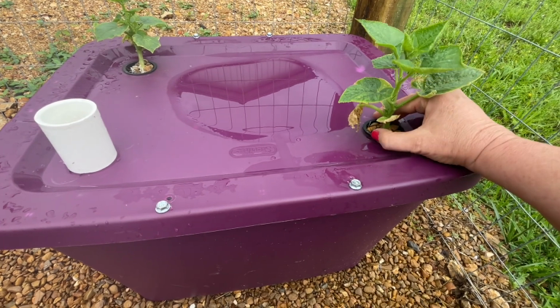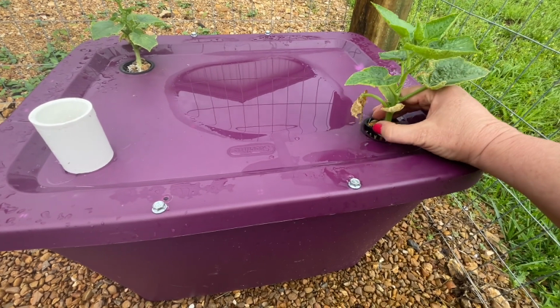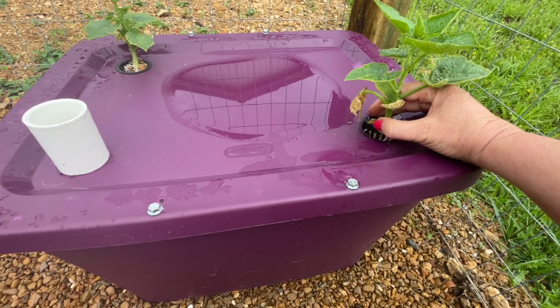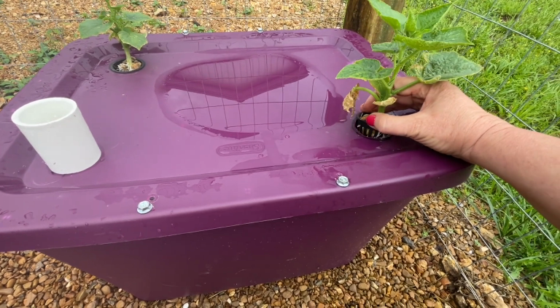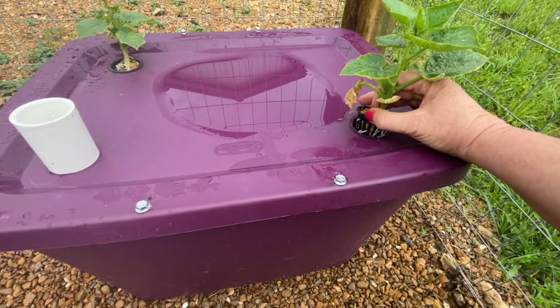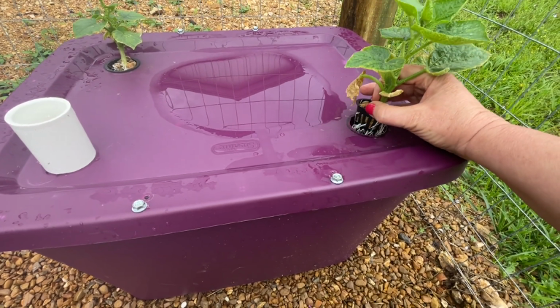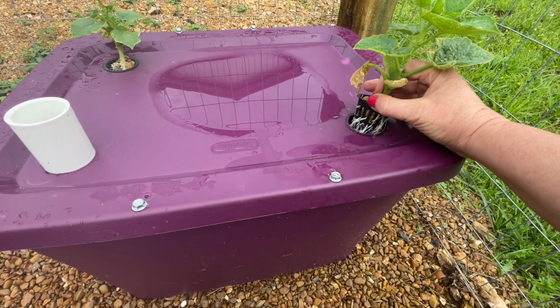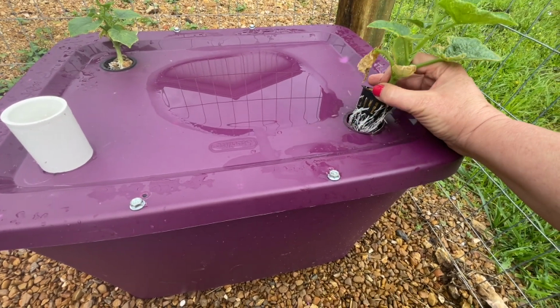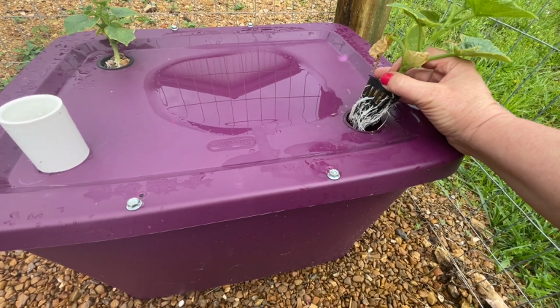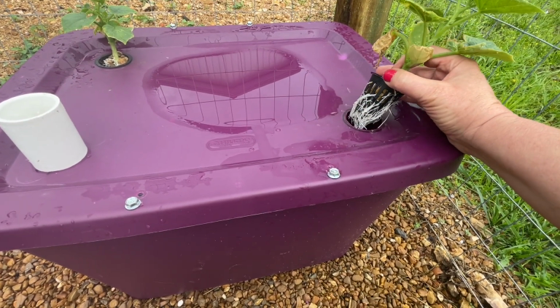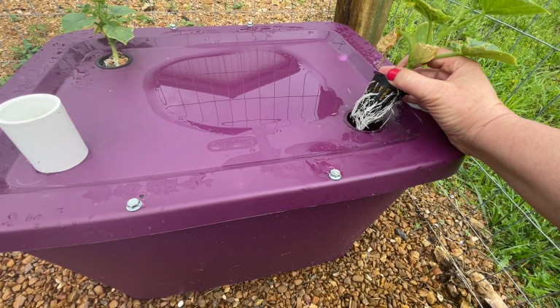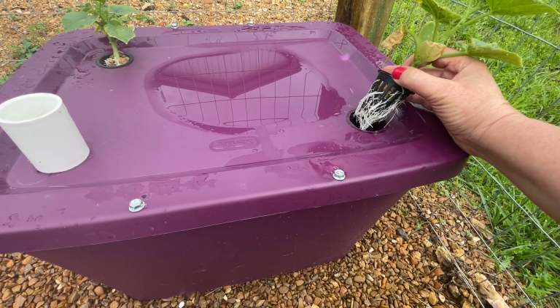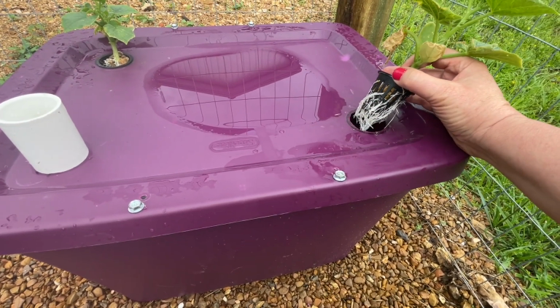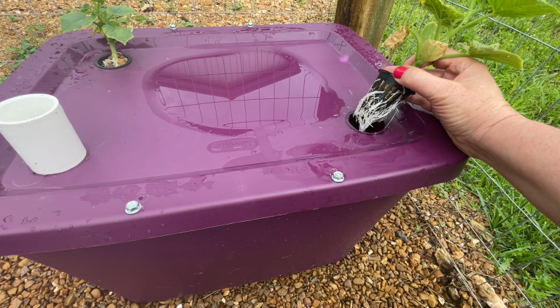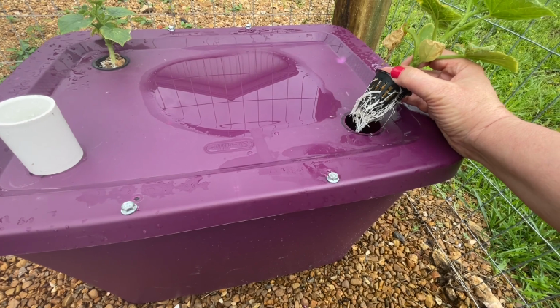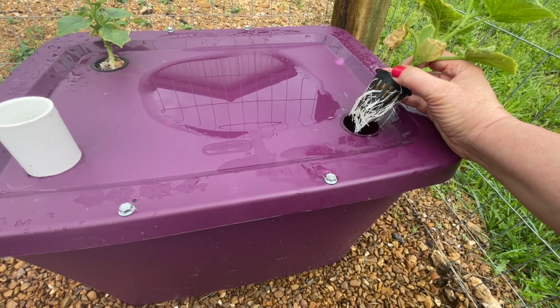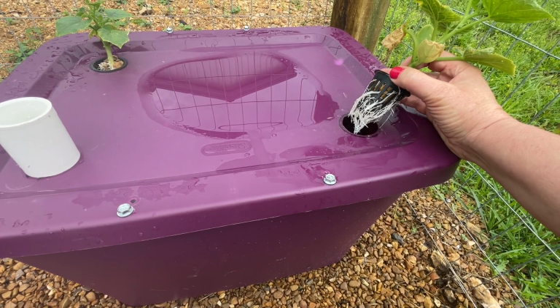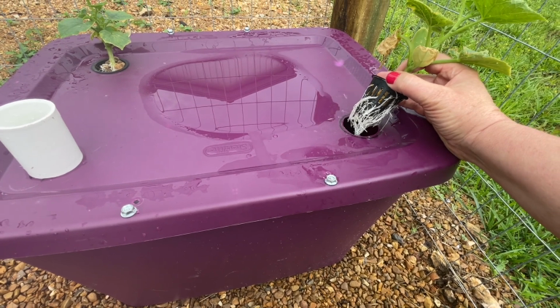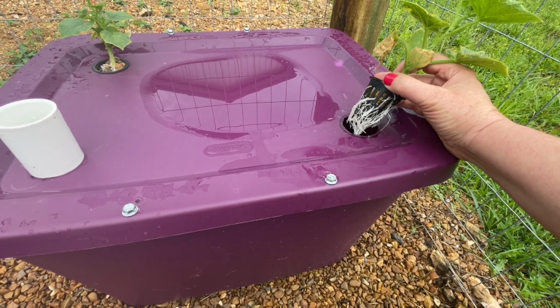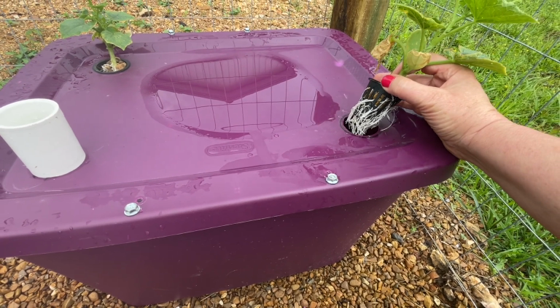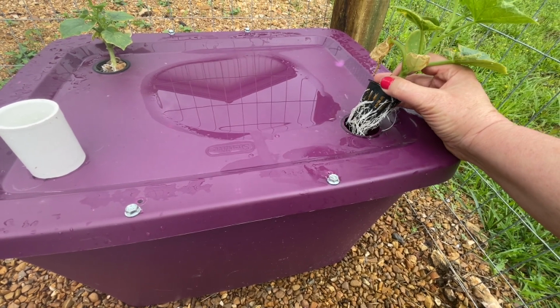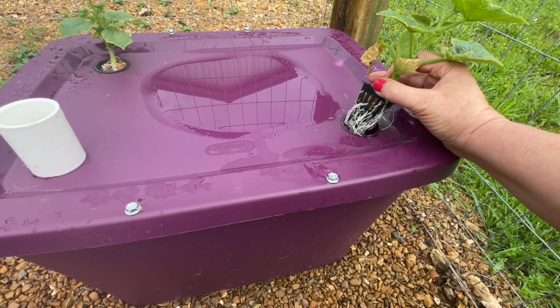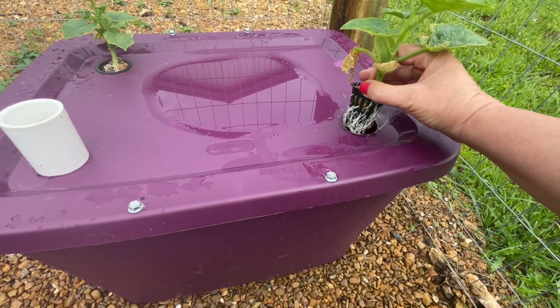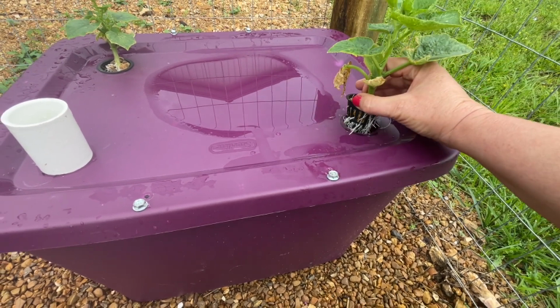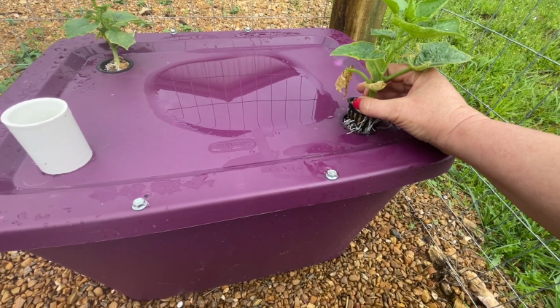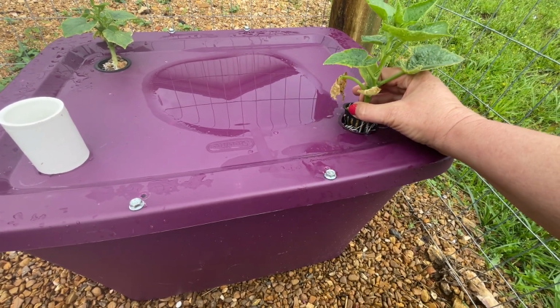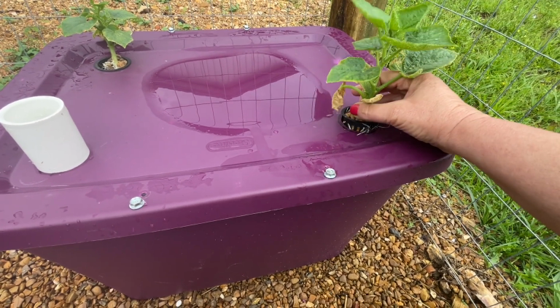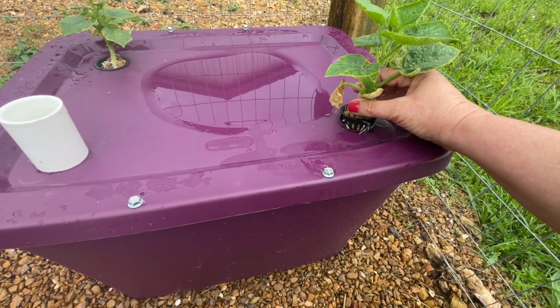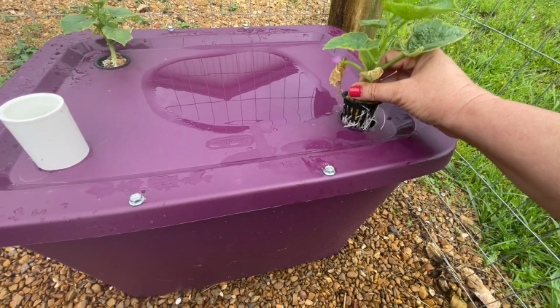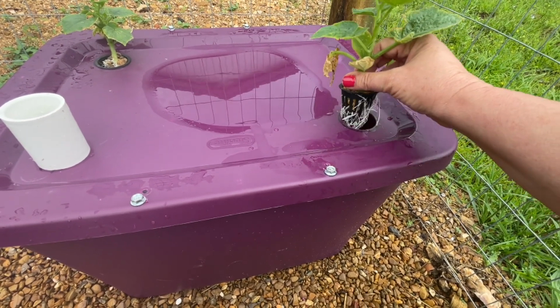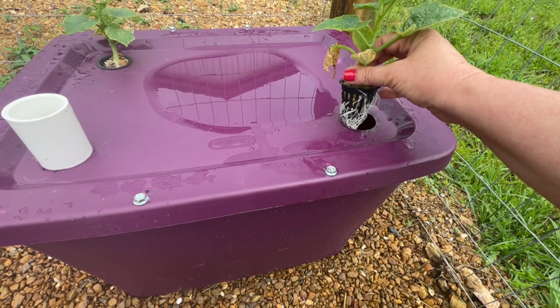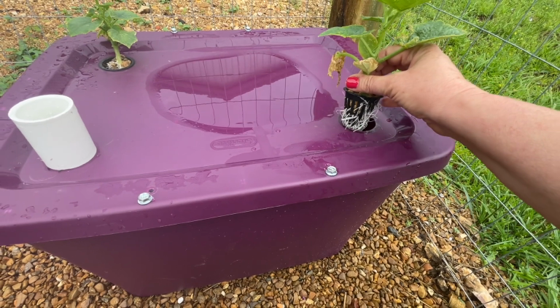I don't think that's supposed to happen. Look at these roots — this is just two weeks. So the process is working.